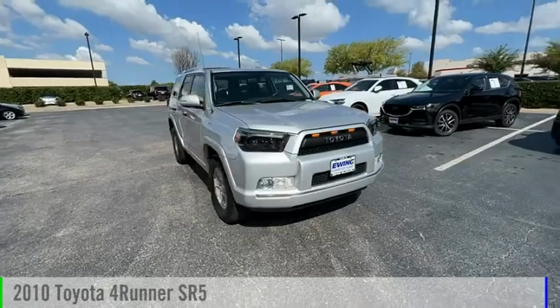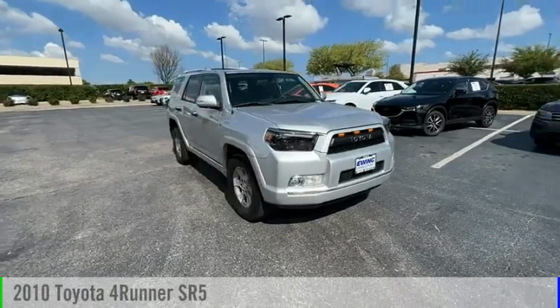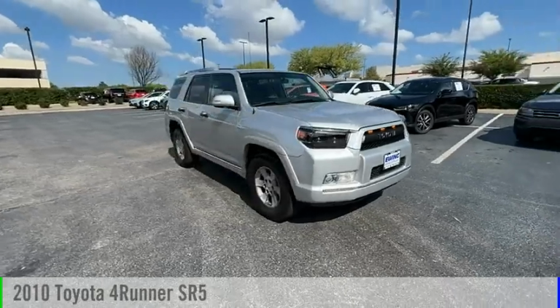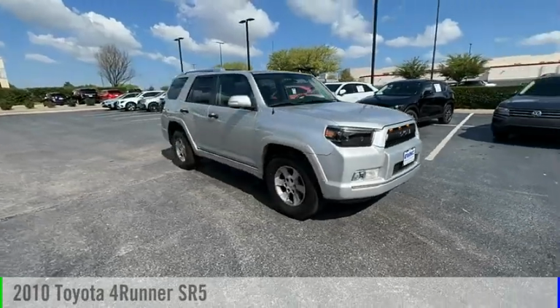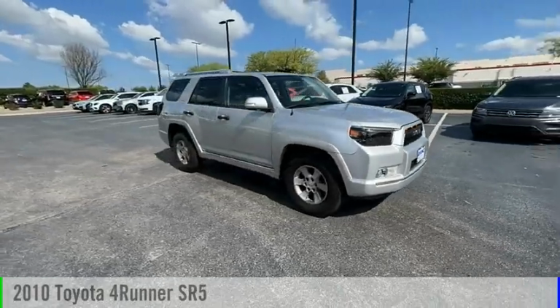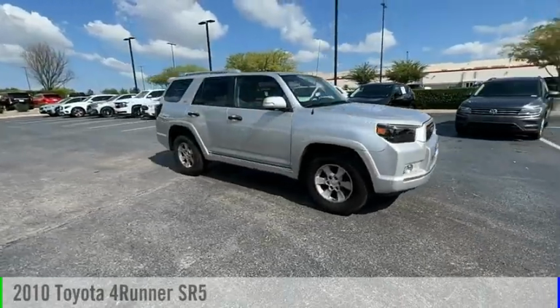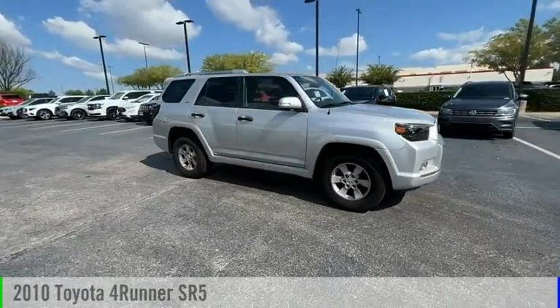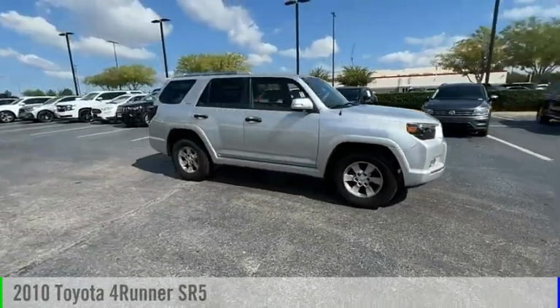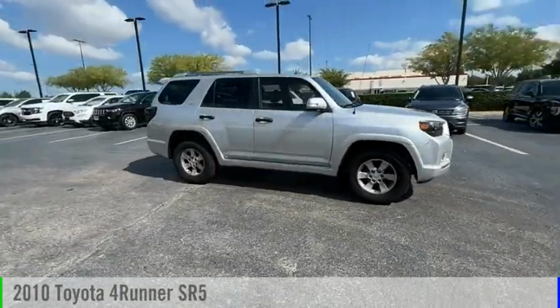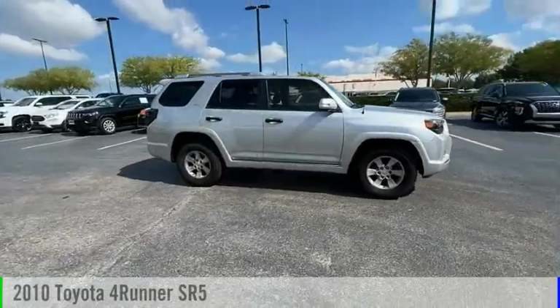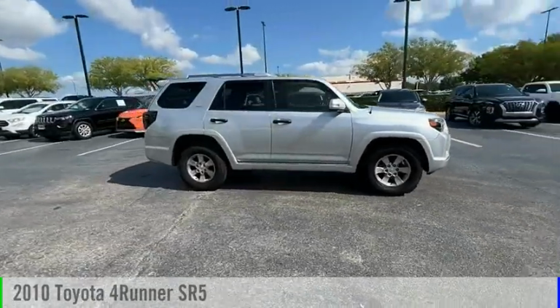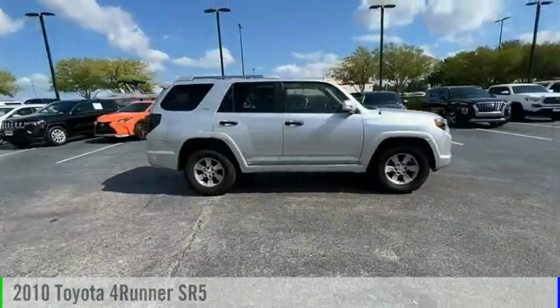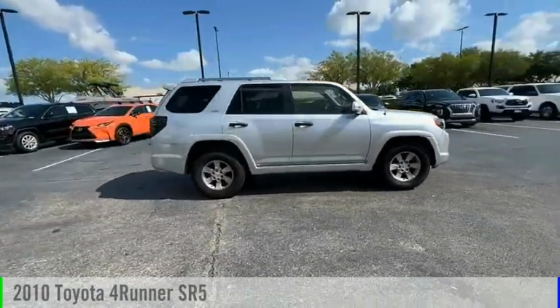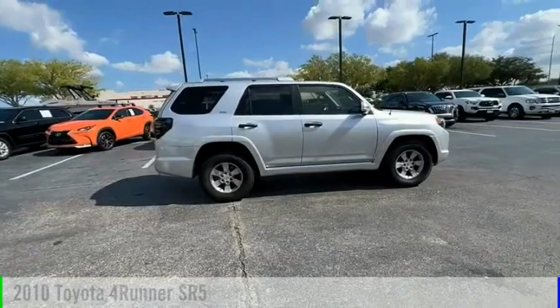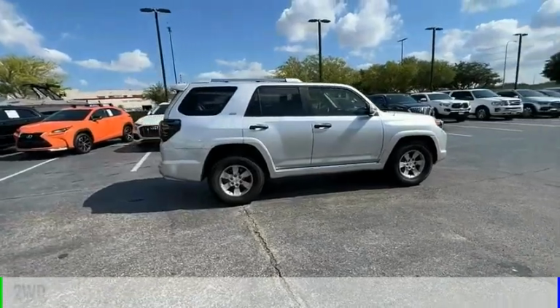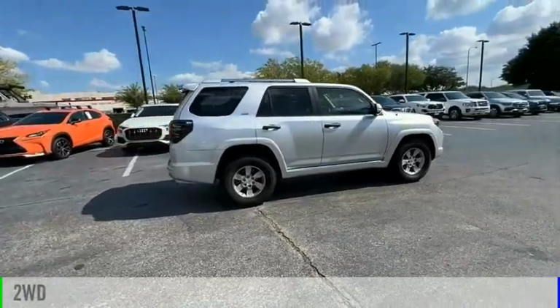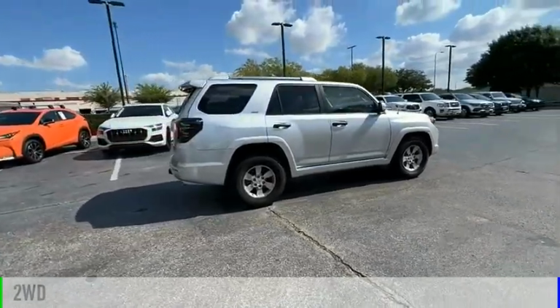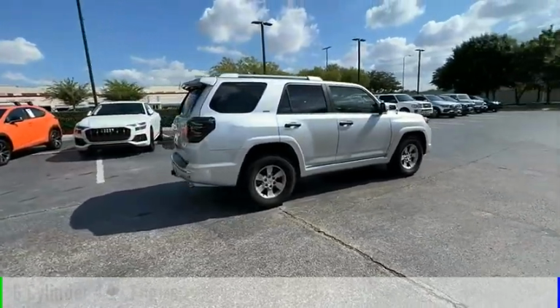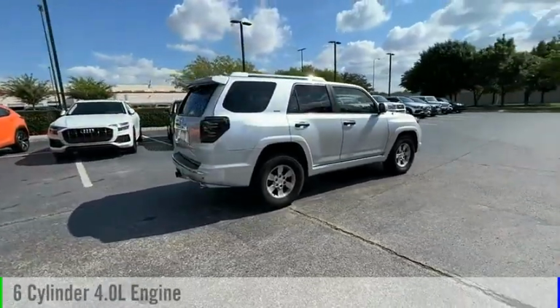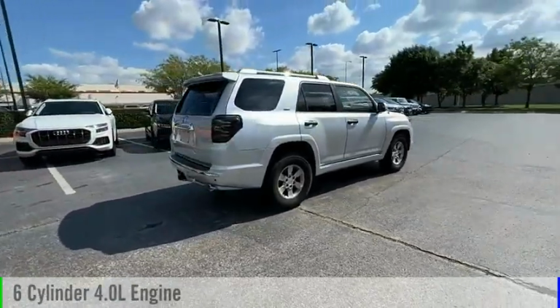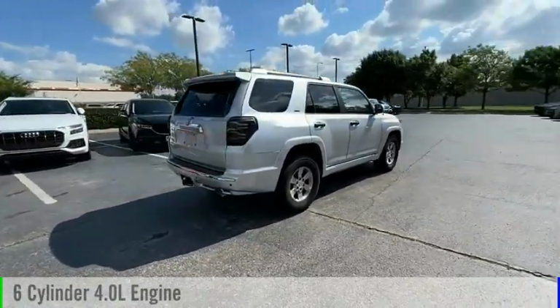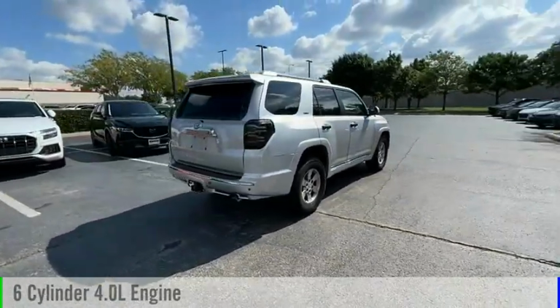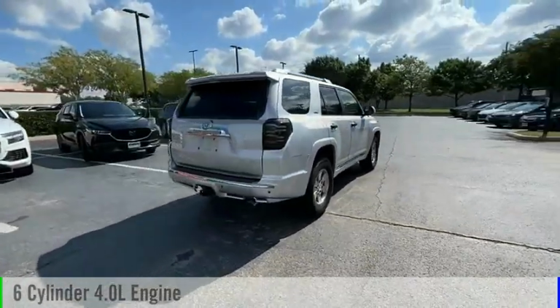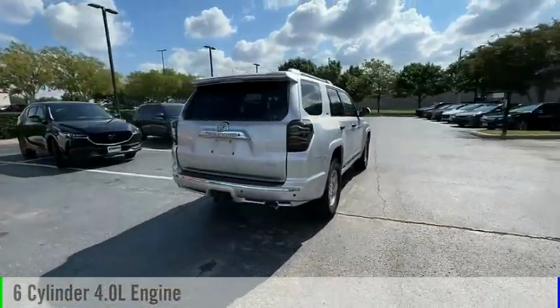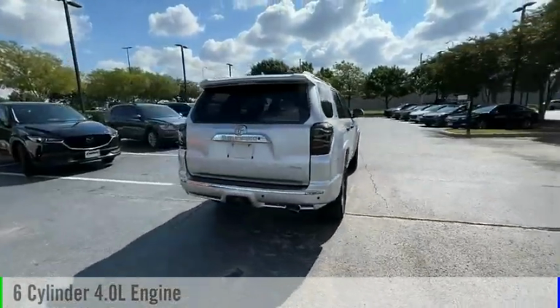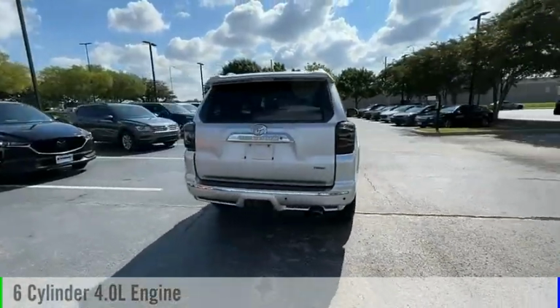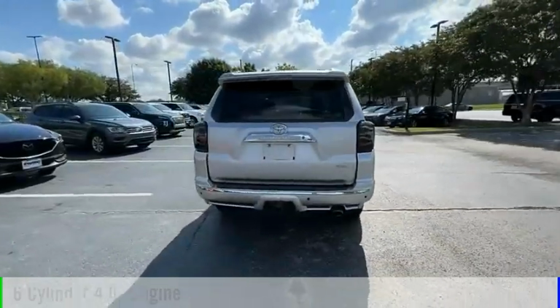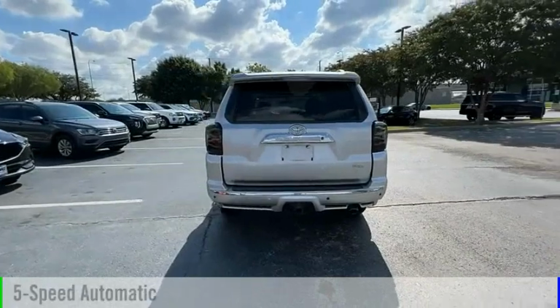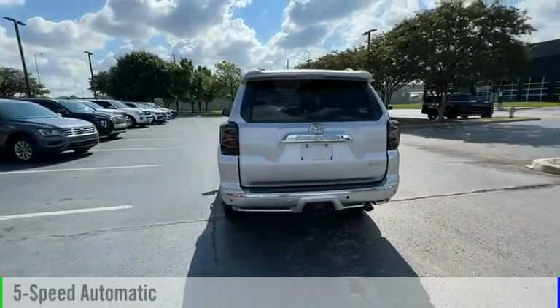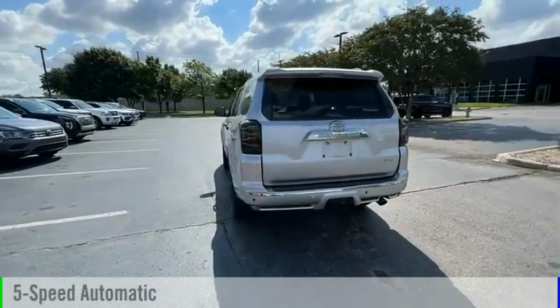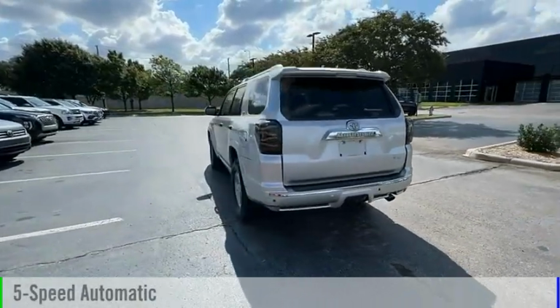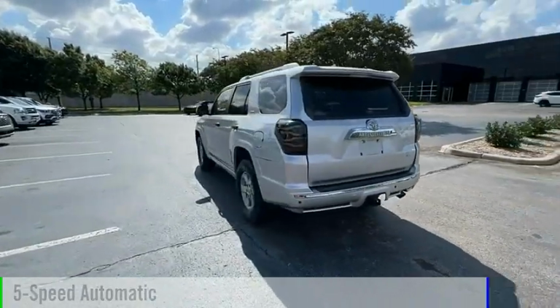Stop by and take a look at the 2010 4Runner. This vehicle is powered by a two-wheel drive, six-cylinder, 4.0-liter engine, and comes with a five-speed automatic transmission.